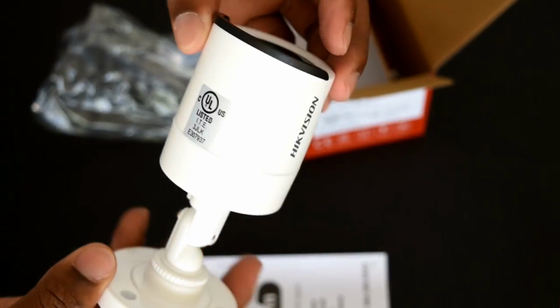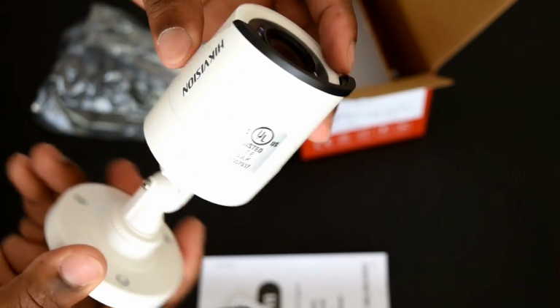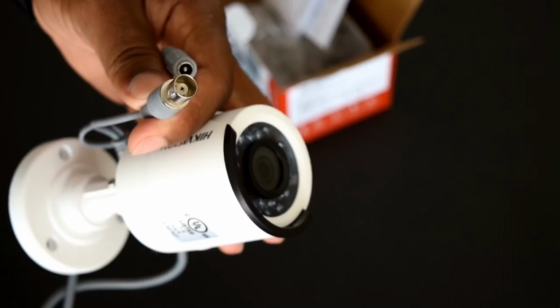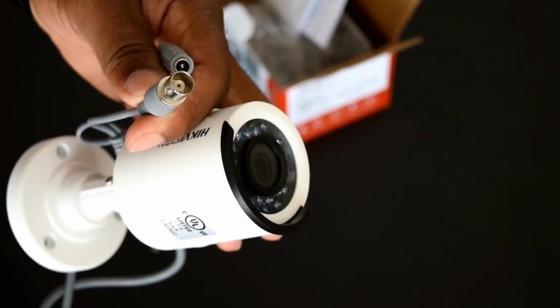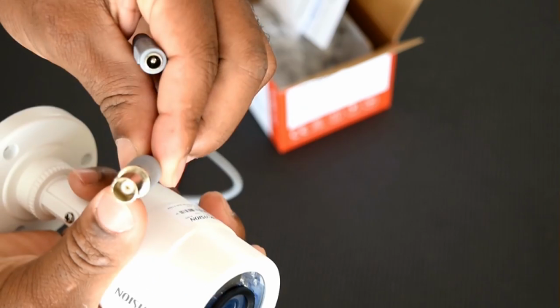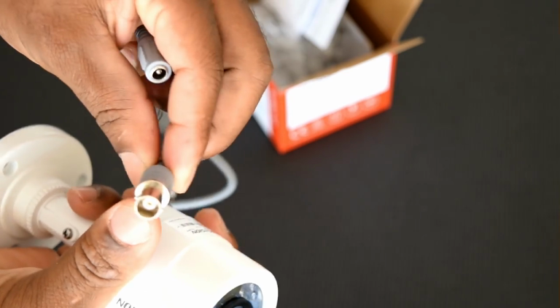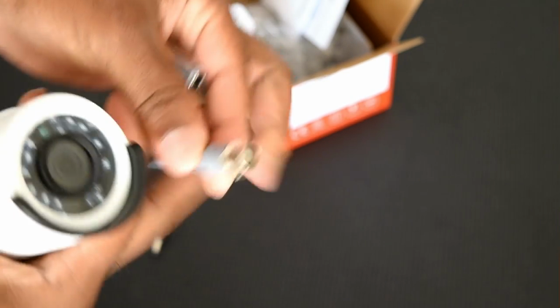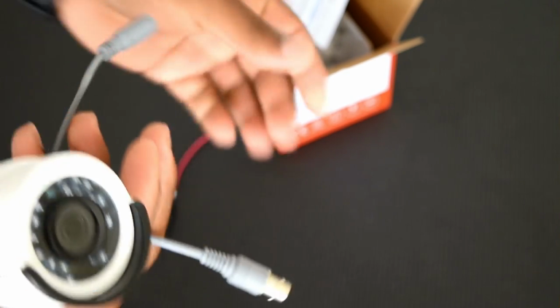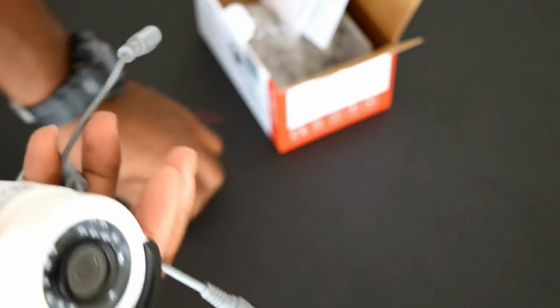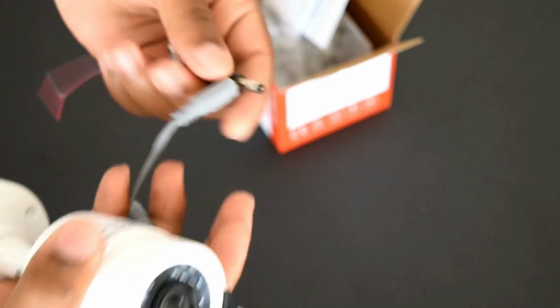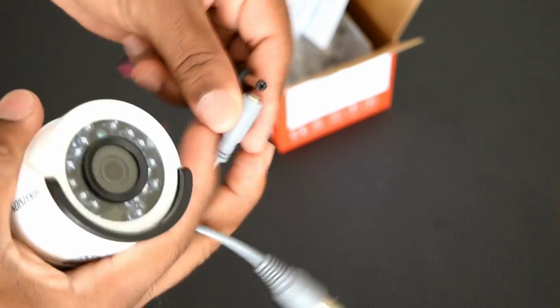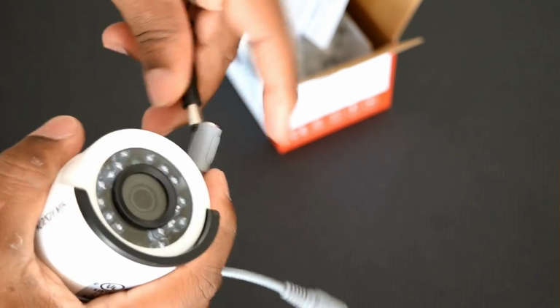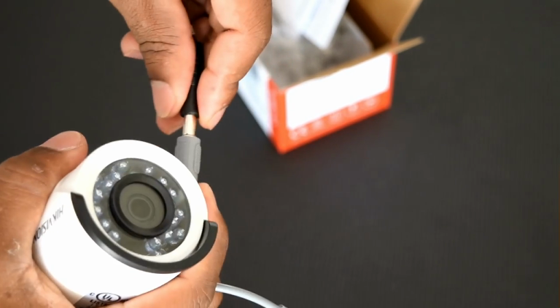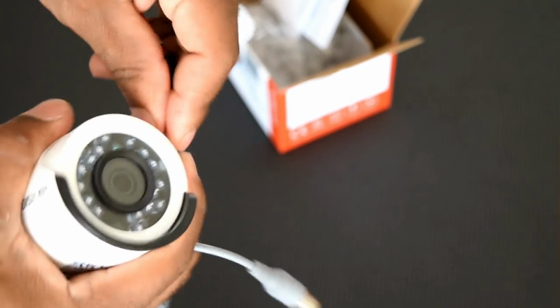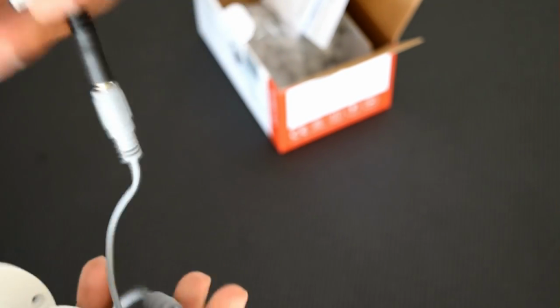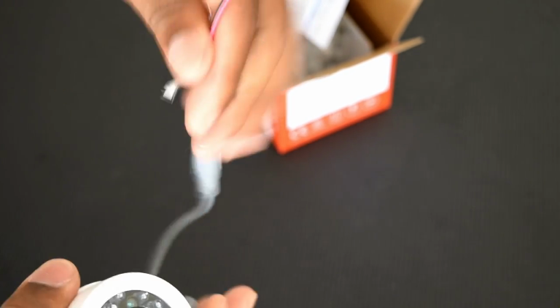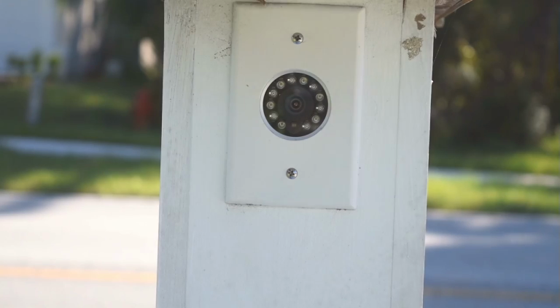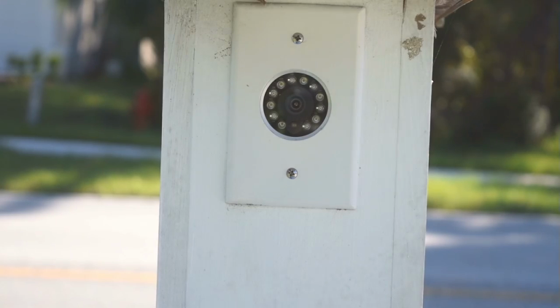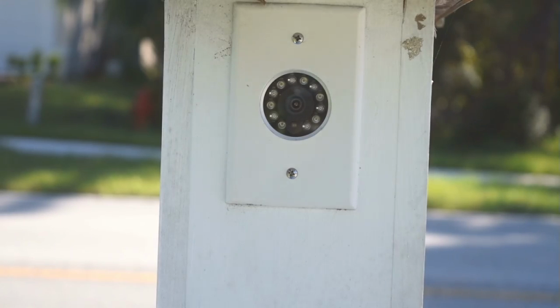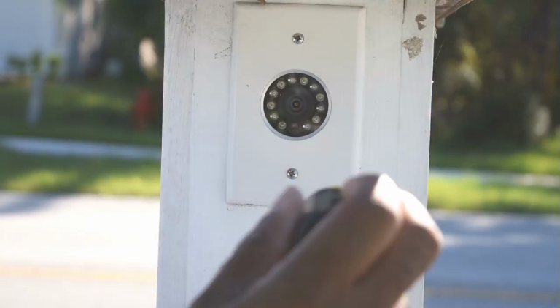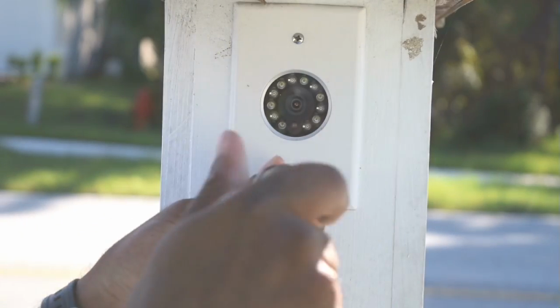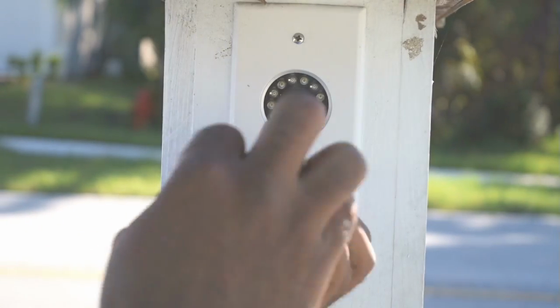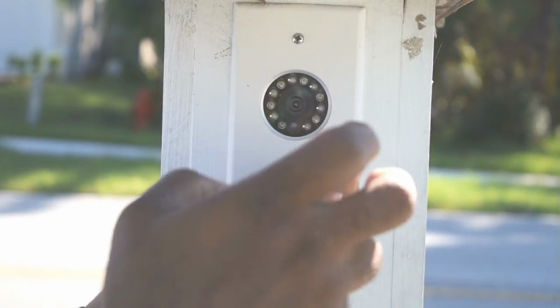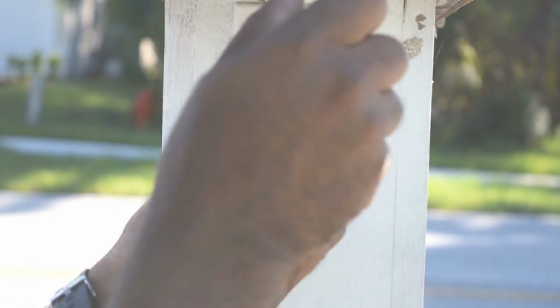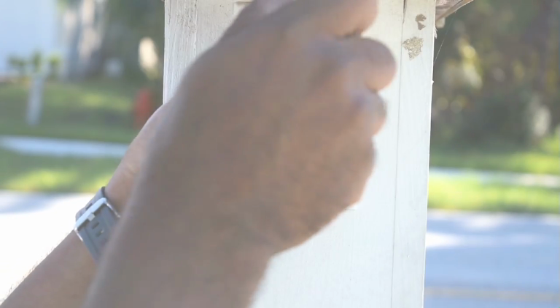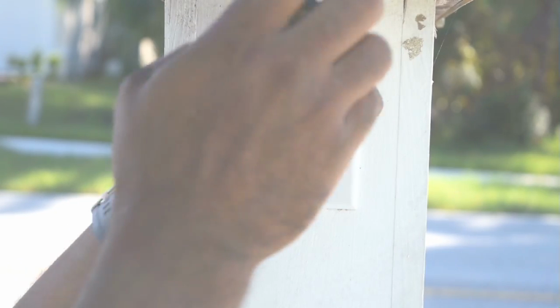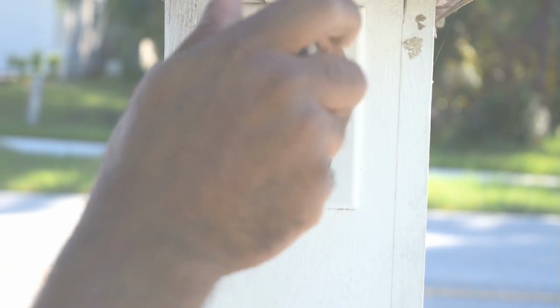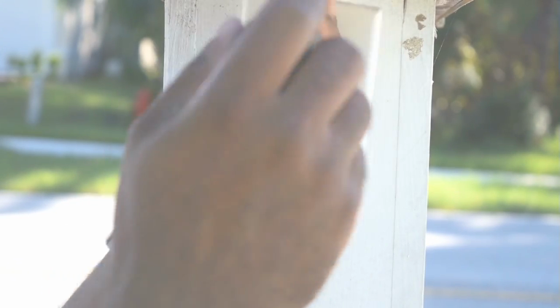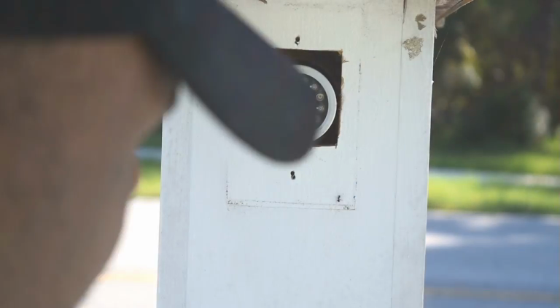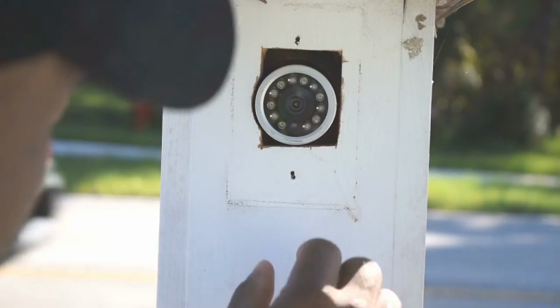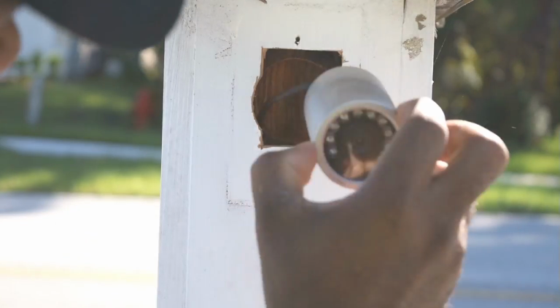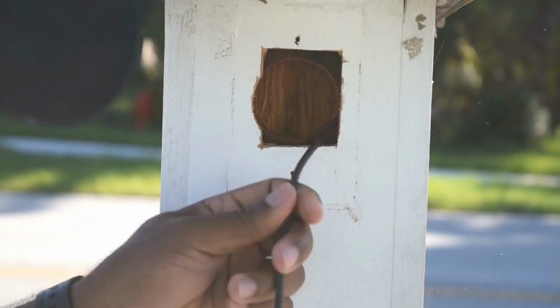The camera has a BNC connector used for video output, and the other connector supplies power to the camera. The camera I currently have installed is a low resolution camera and it doesn't have as wide an angle as I need.